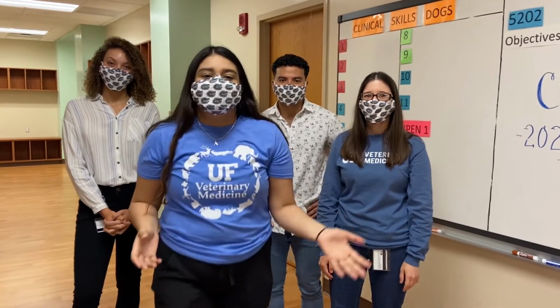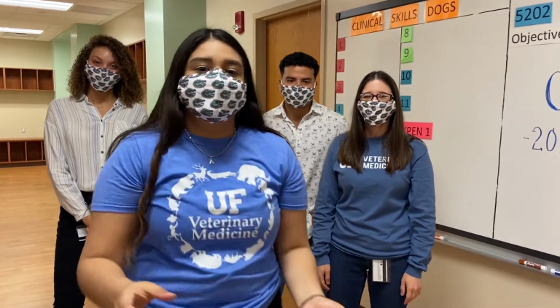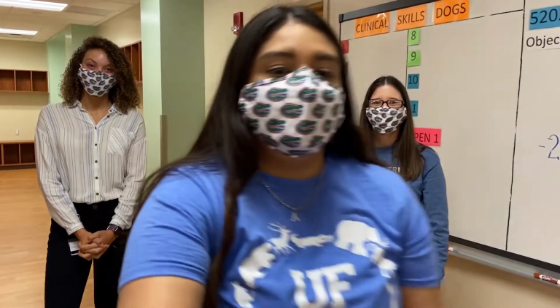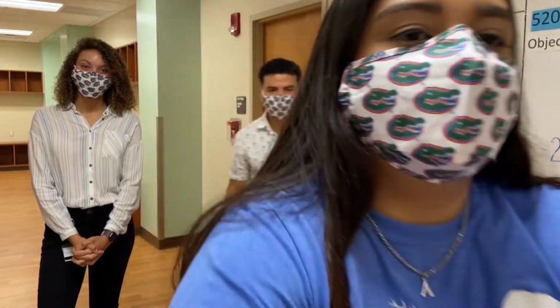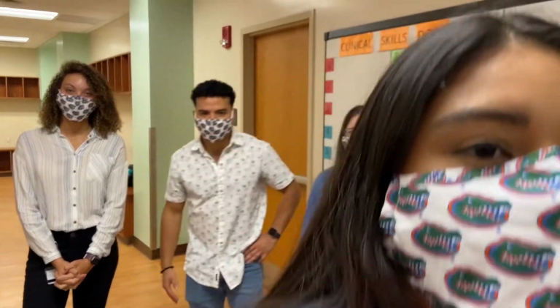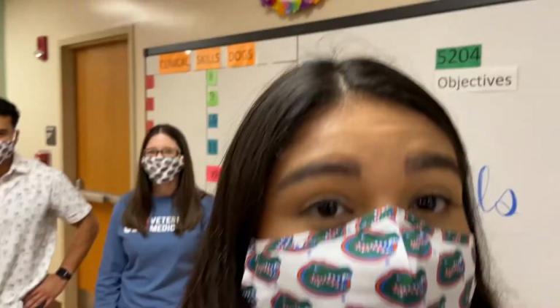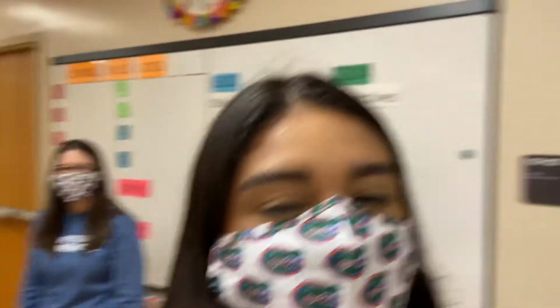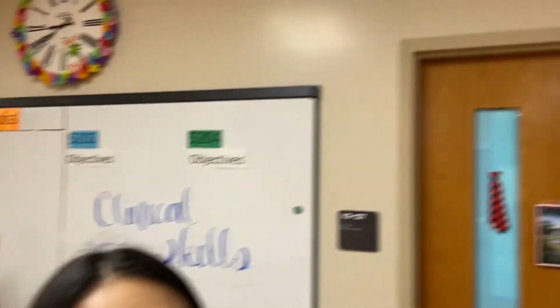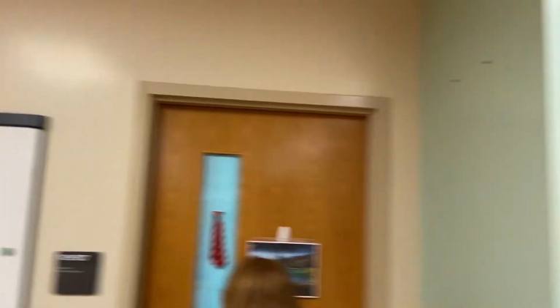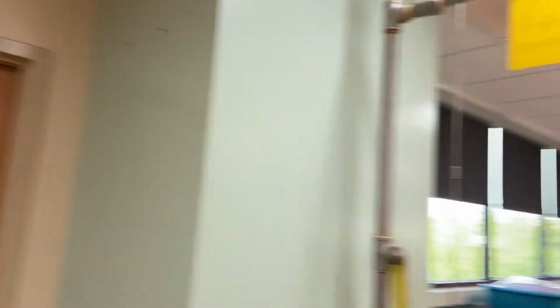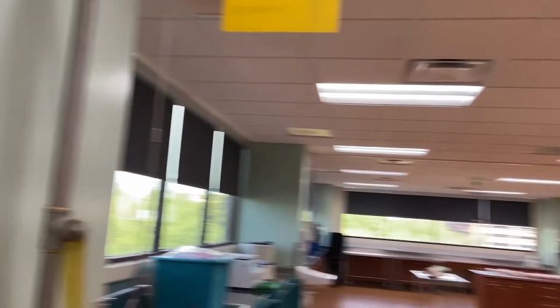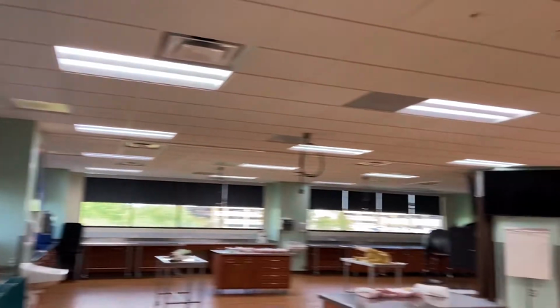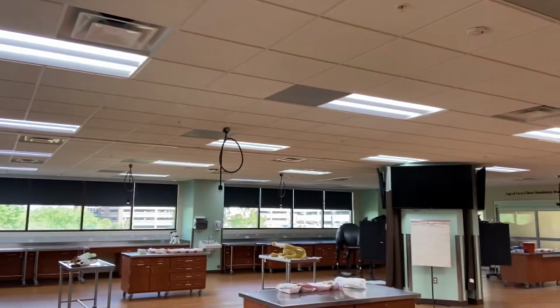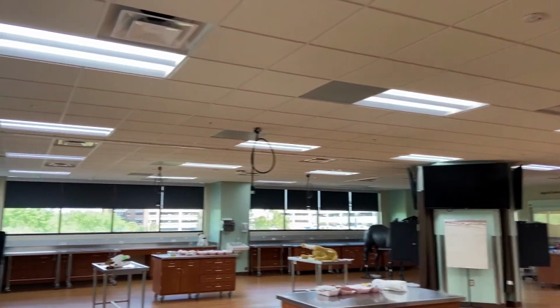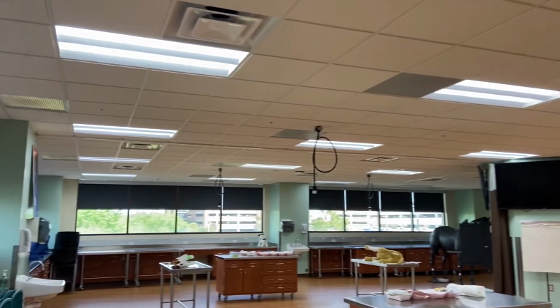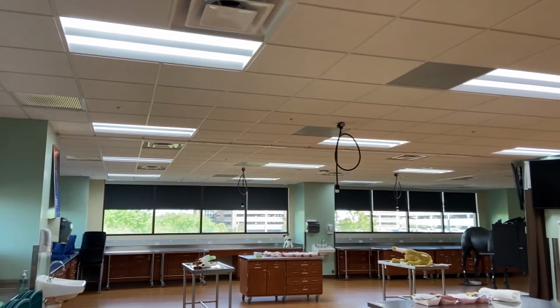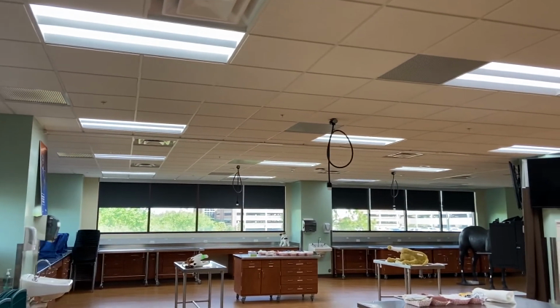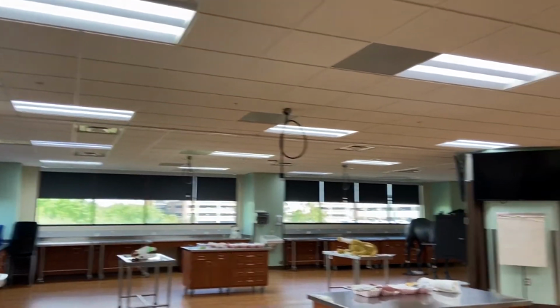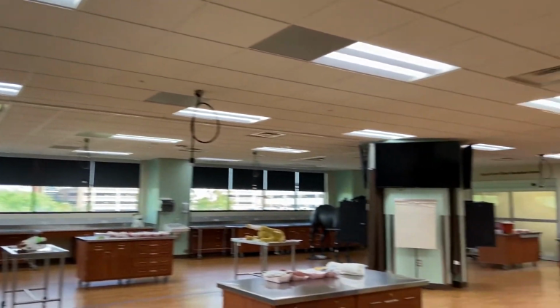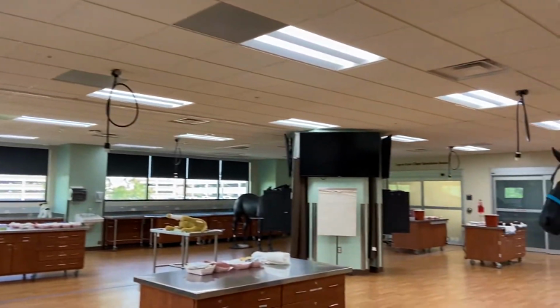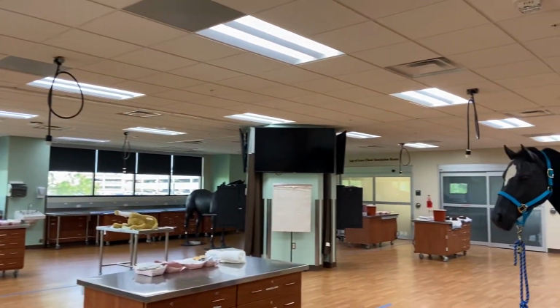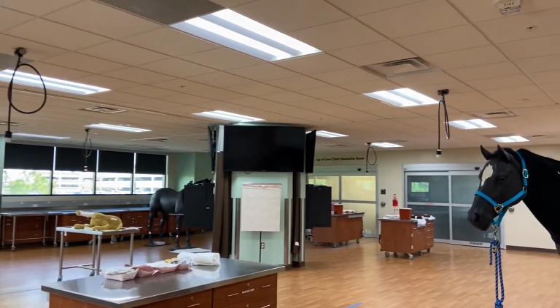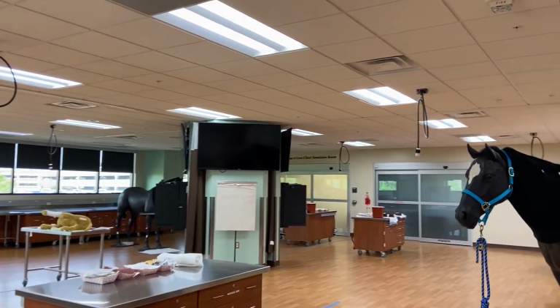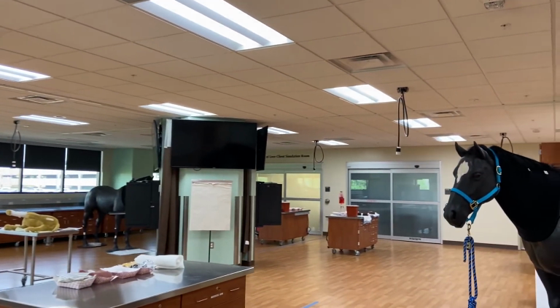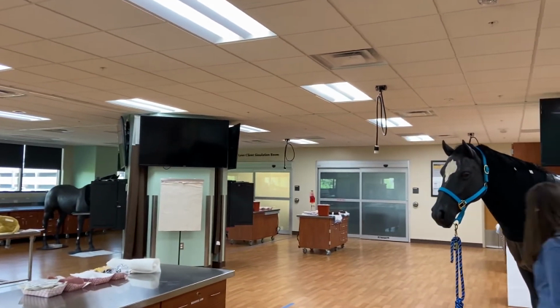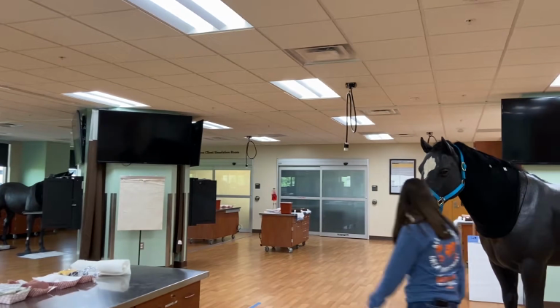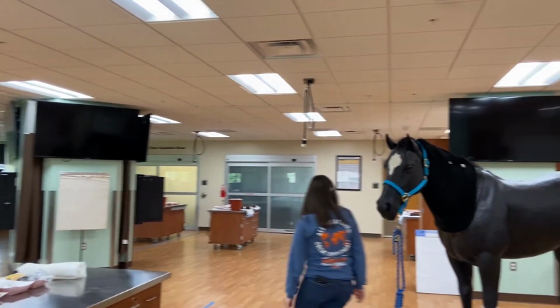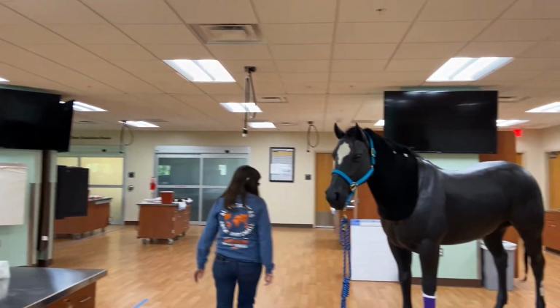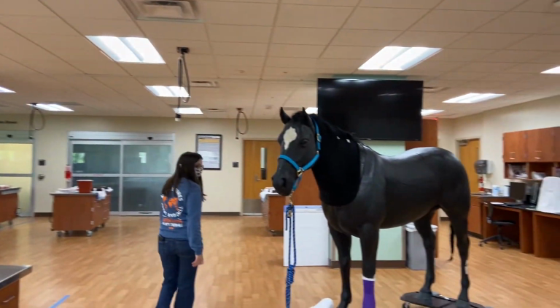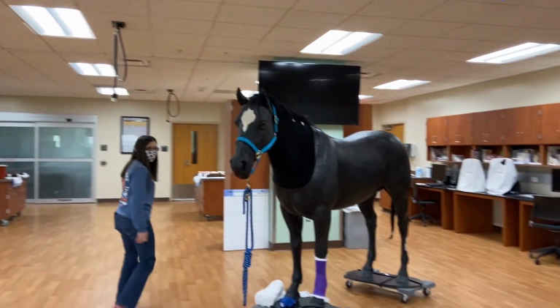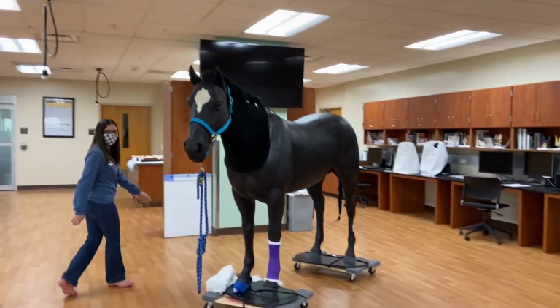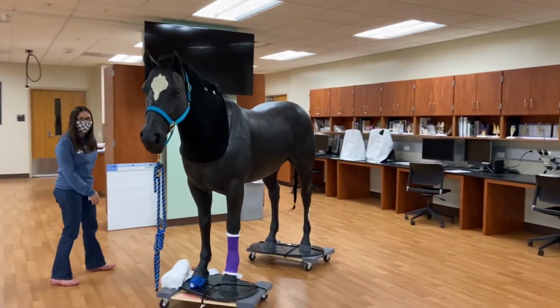Alright, so let's go ahead and give you a panoramic shot of the Clinical Skills Lab. As you can see, it's very big, spacious, has nice windows and lighting, and we're going to take you on a tour of different activities here at the lab.